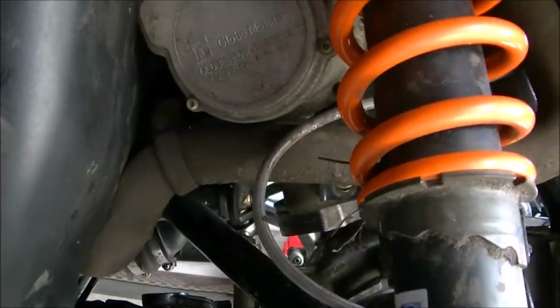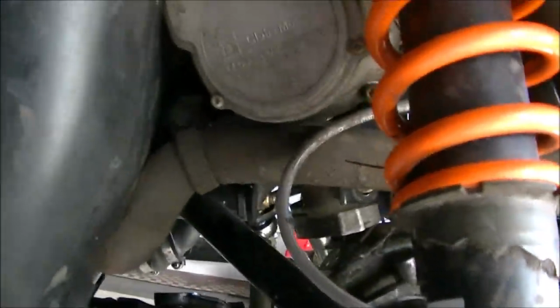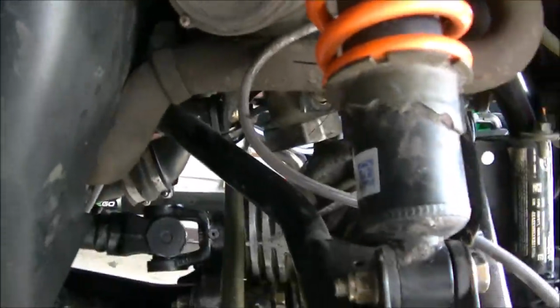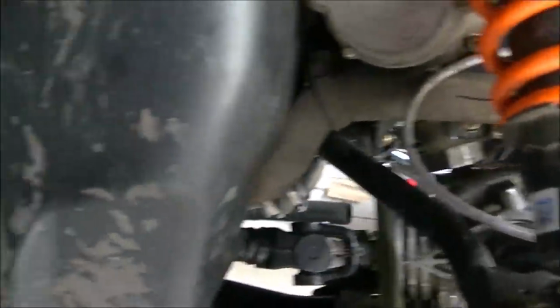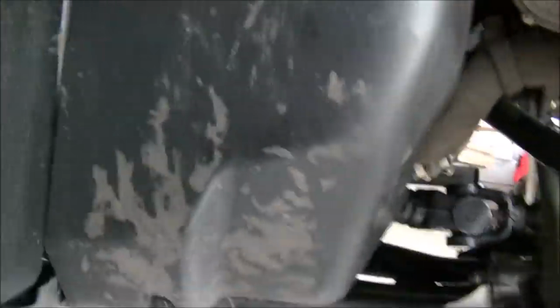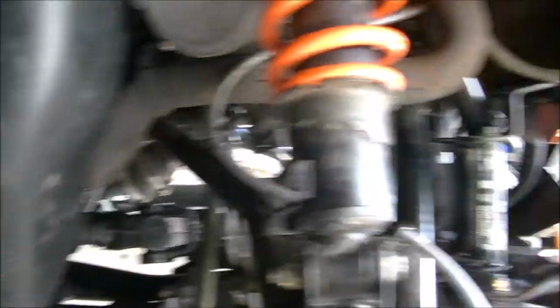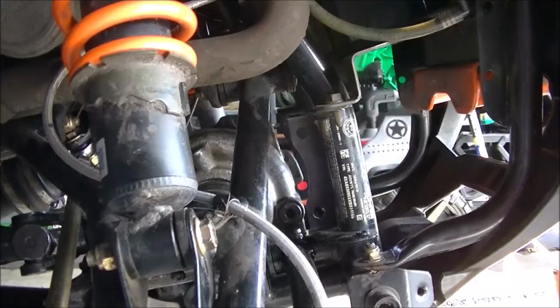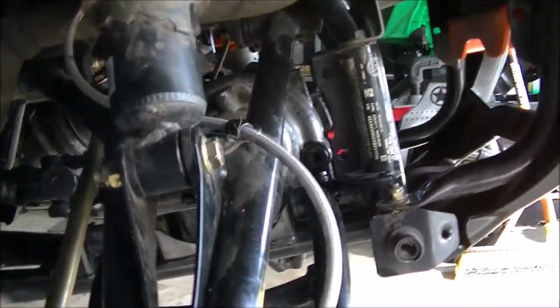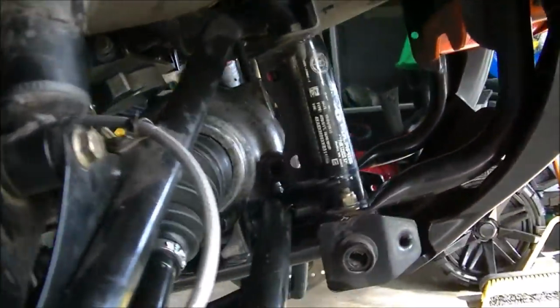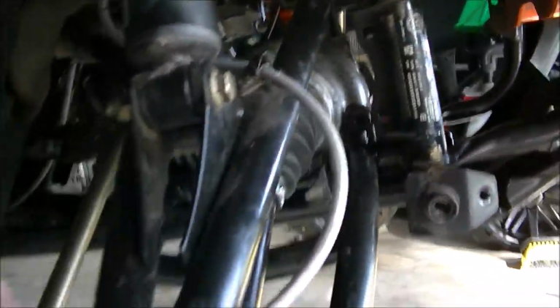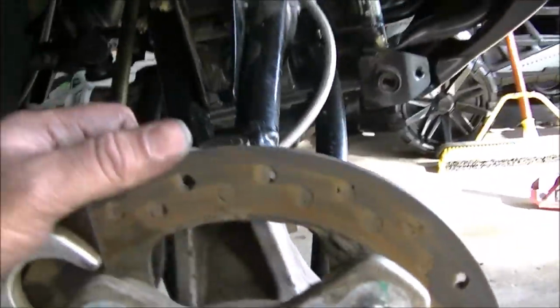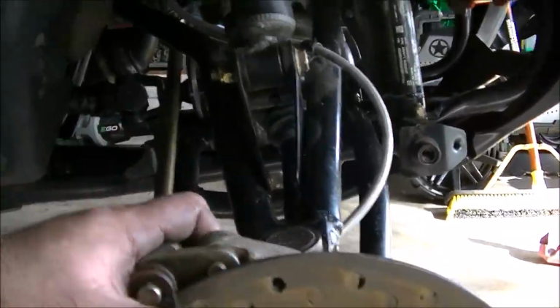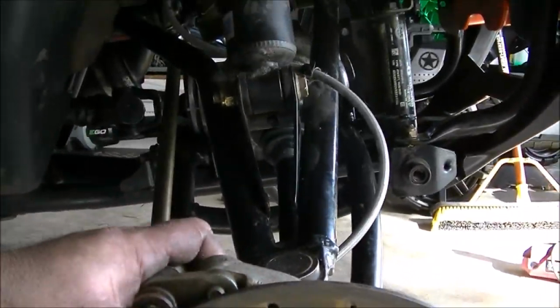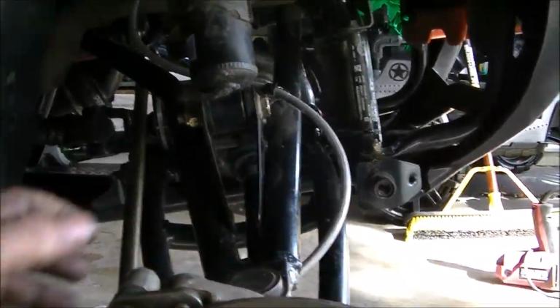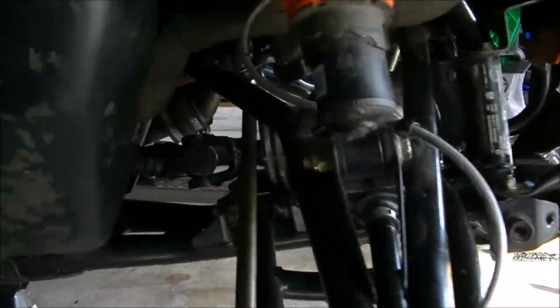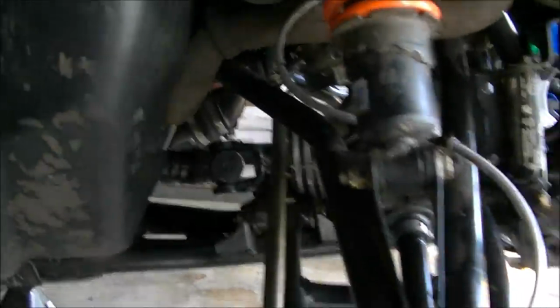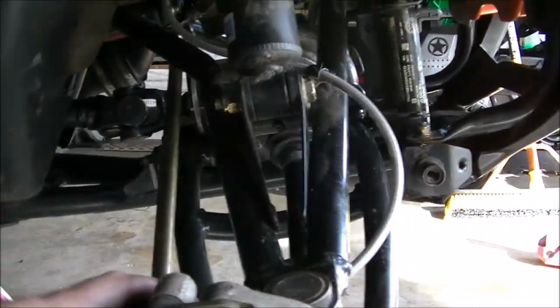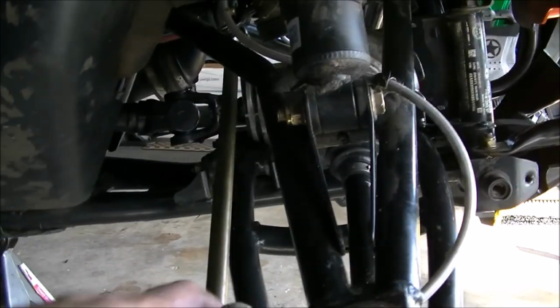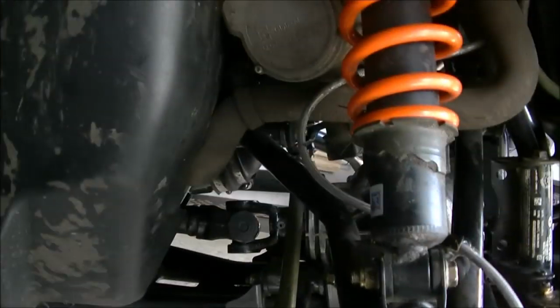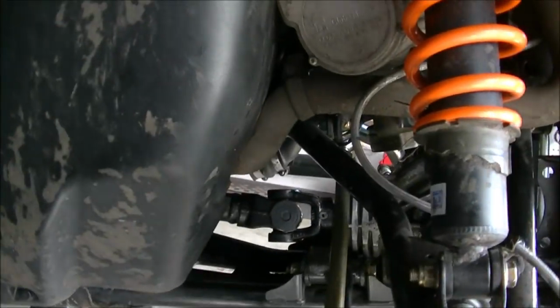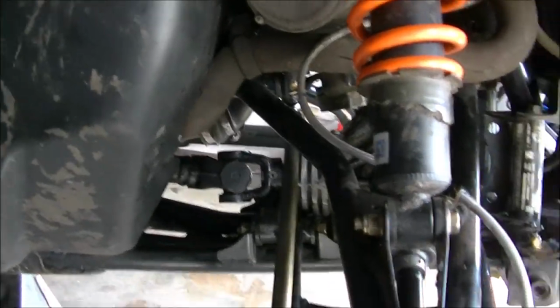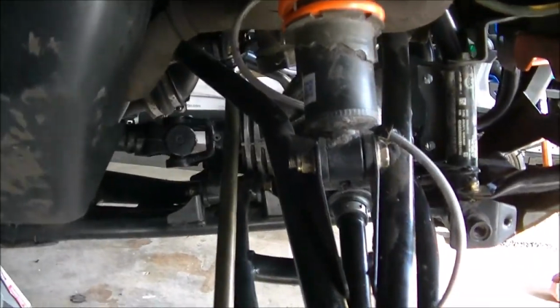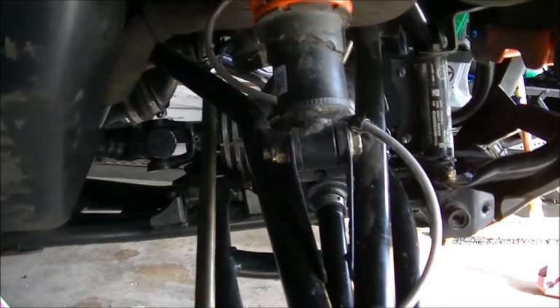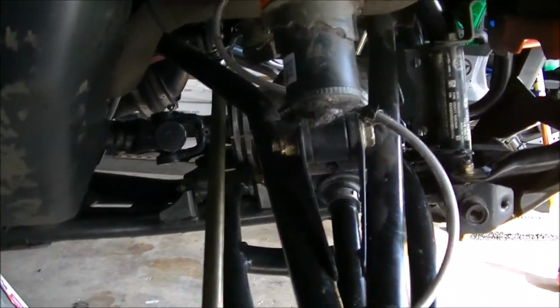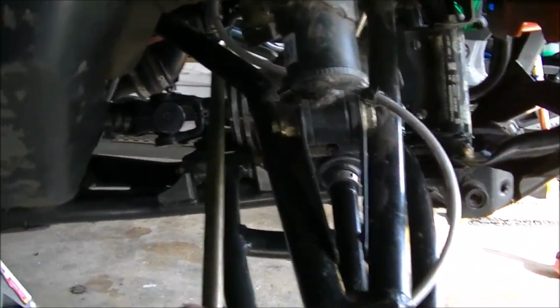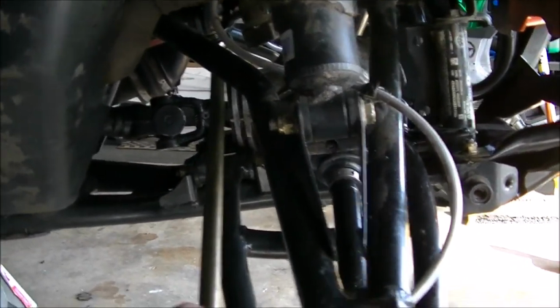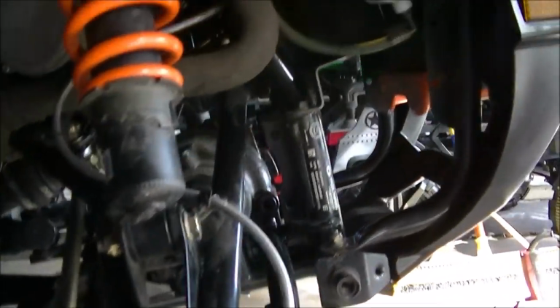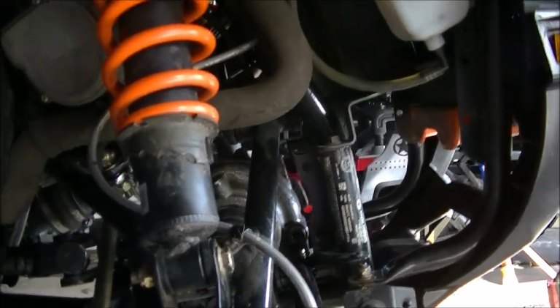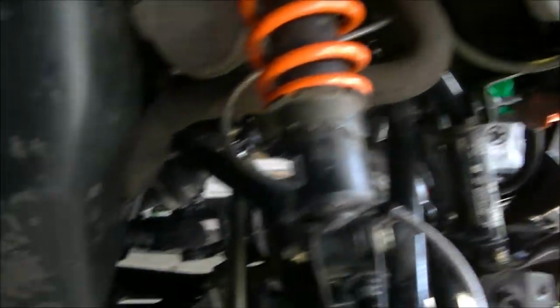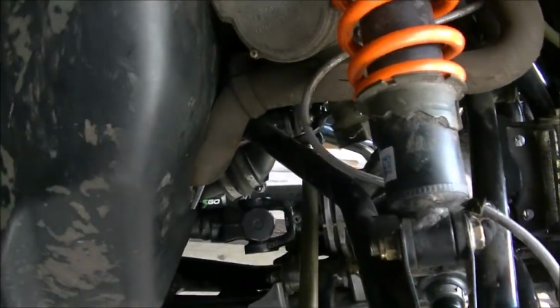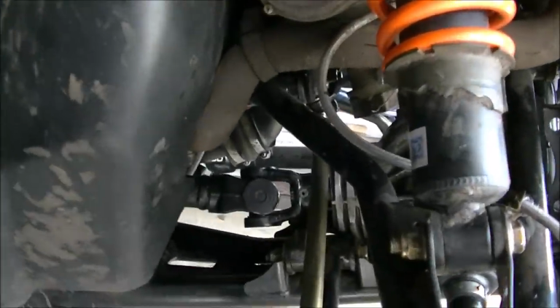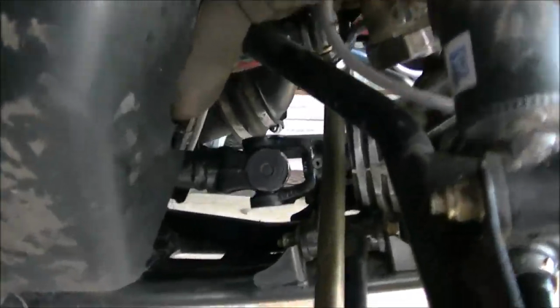I serviced the diff — everything's all good, nothing's leaking that I can tell. Probably get the wheels on and see how bad my alignment's off, but I don't think it should be too bad — I marked it pretty good.